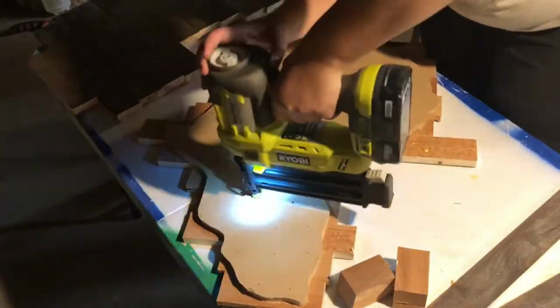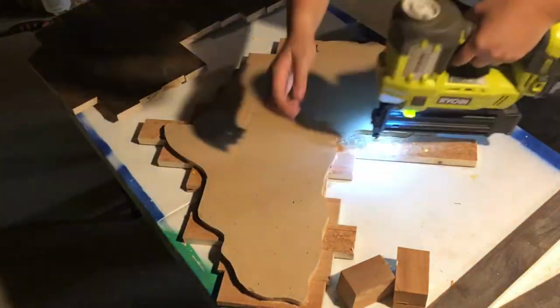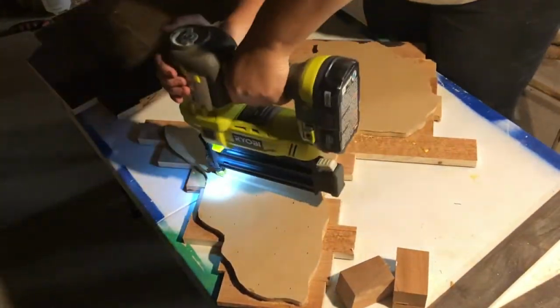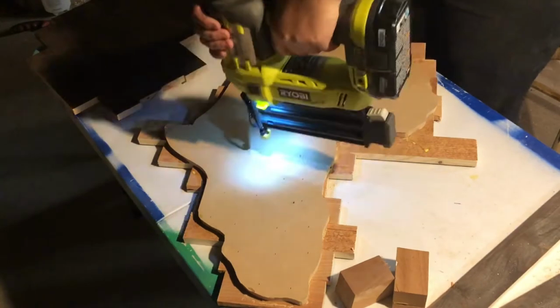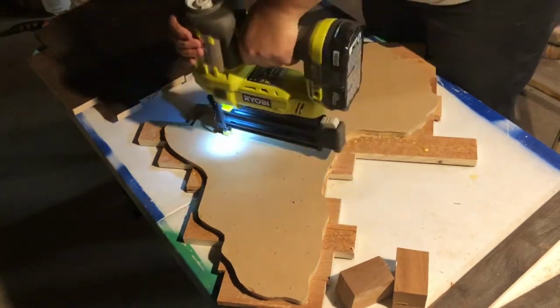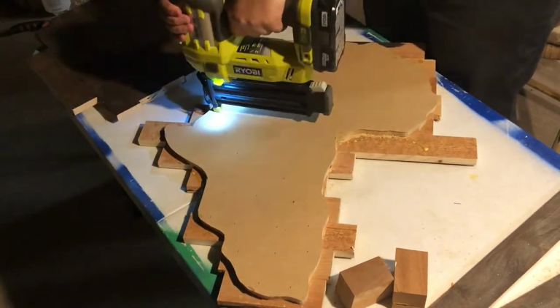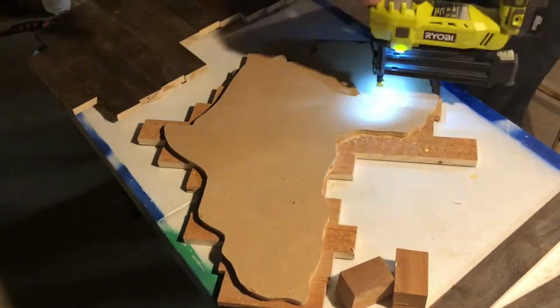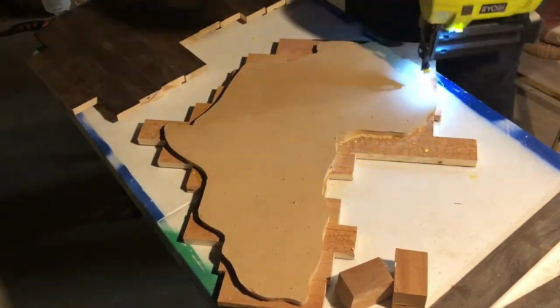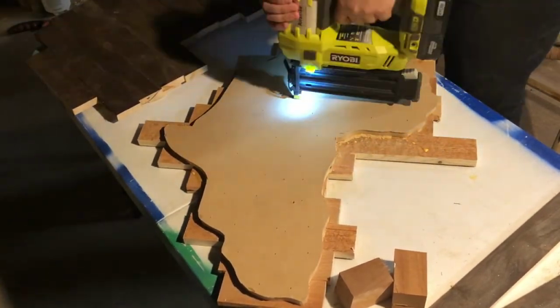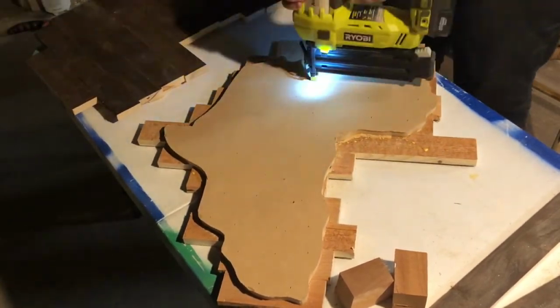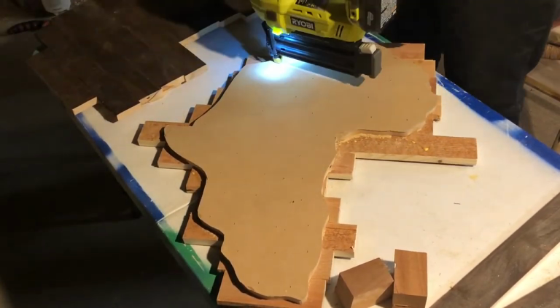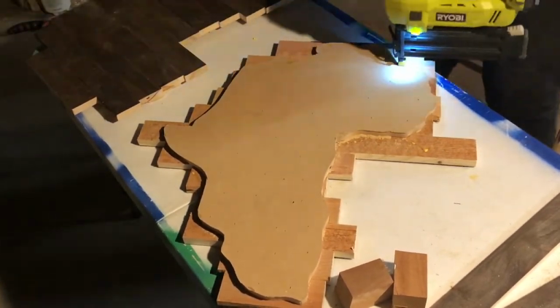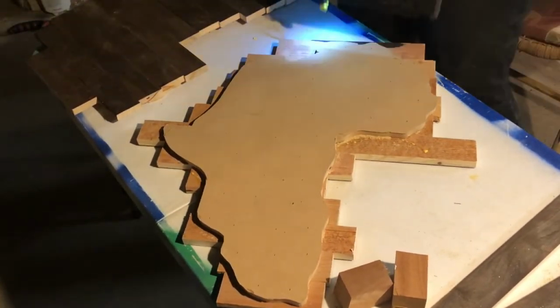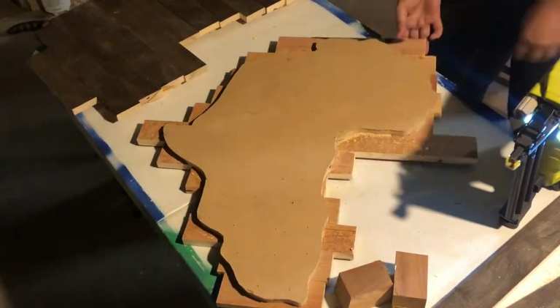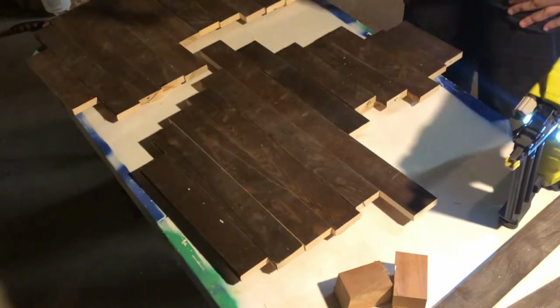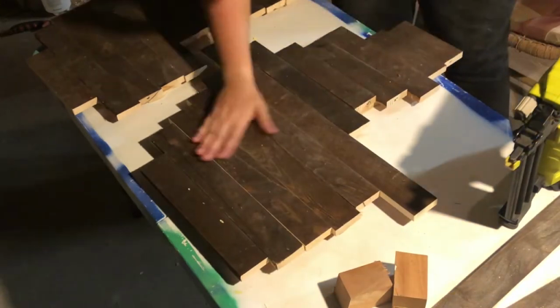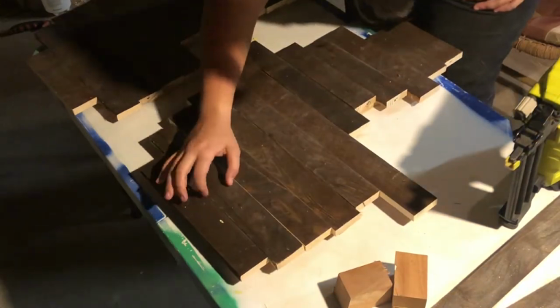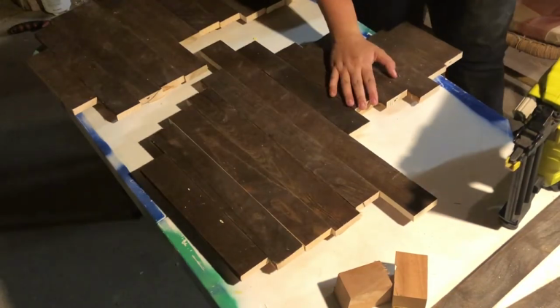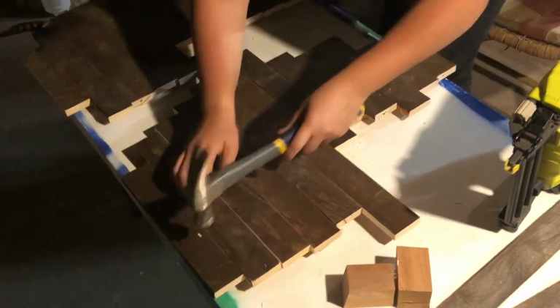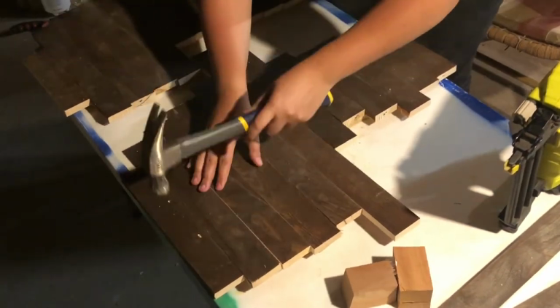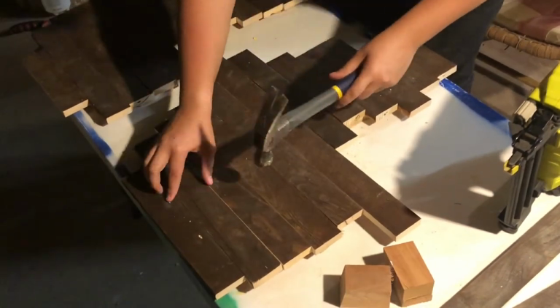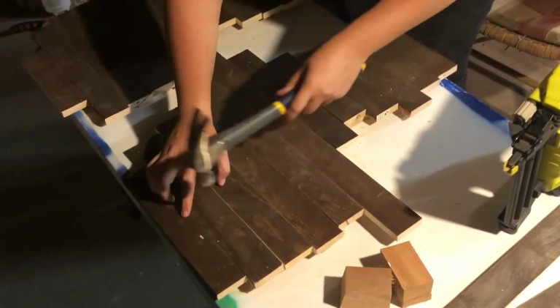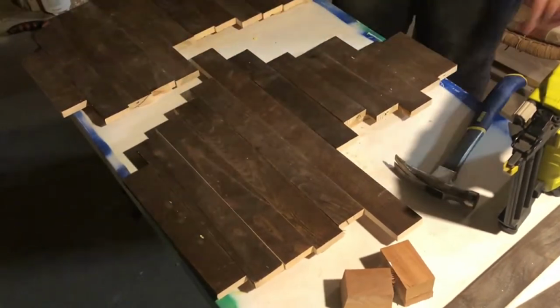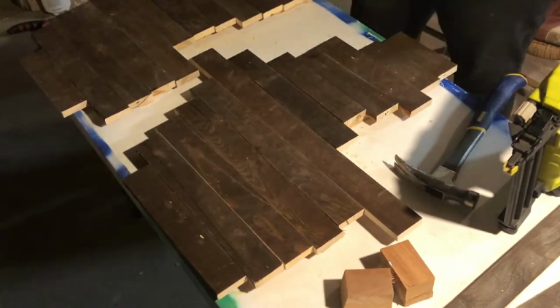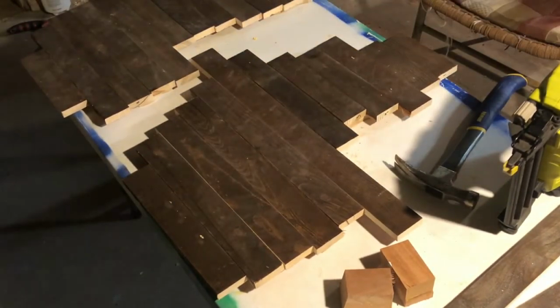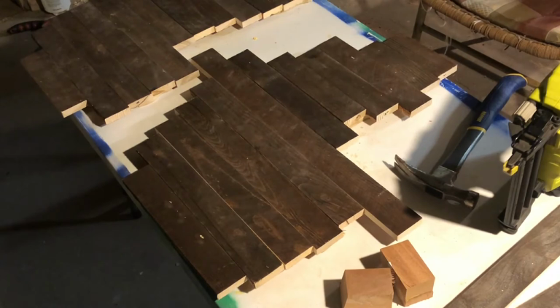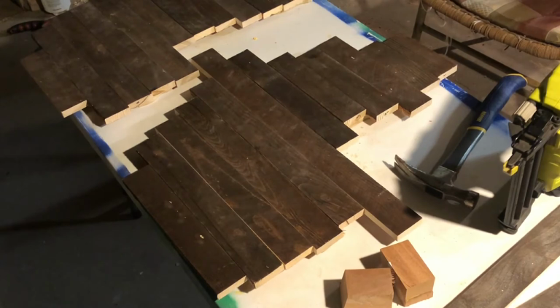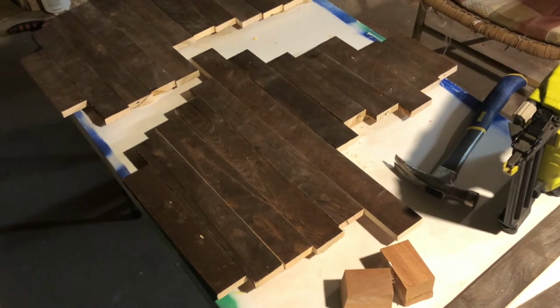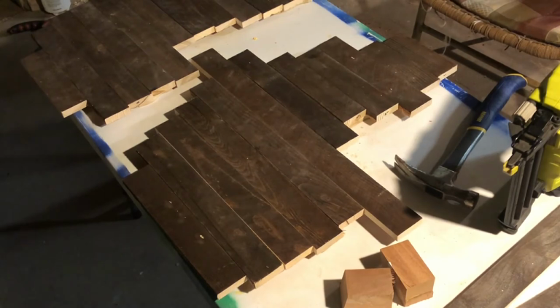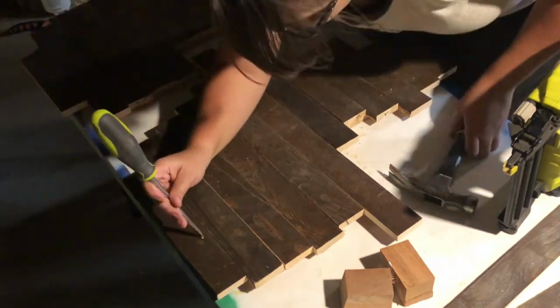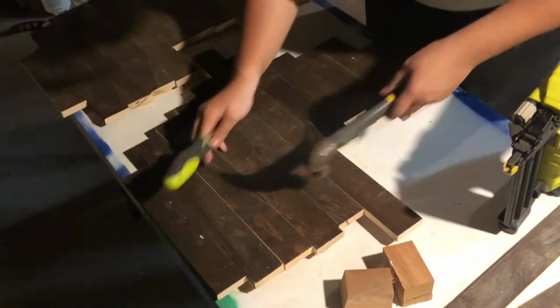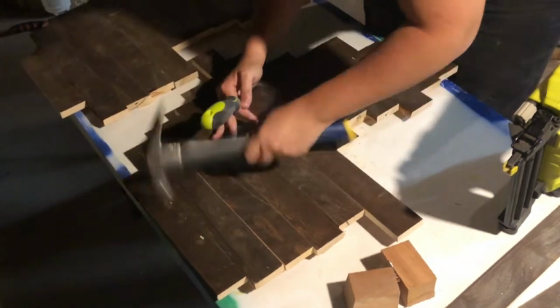Once the boards were dry I flipped it over and put one-inch brad nails into the back of it so they wouldn't show on the front. The only thing is one or two of them did shoot through to the front, so I just used a hammer to pound them back into place so that you wouldn't feel them when you run your hands over the piece.